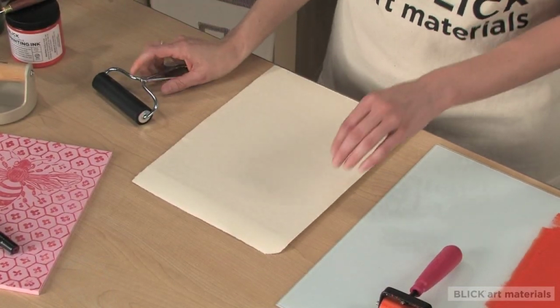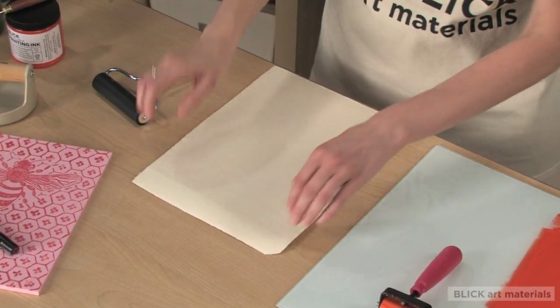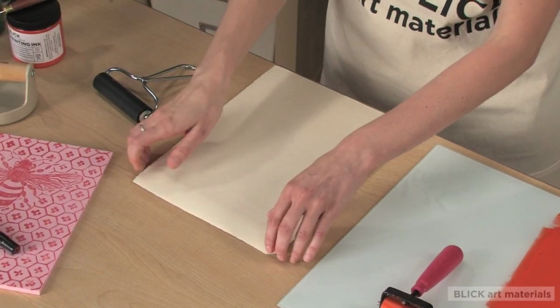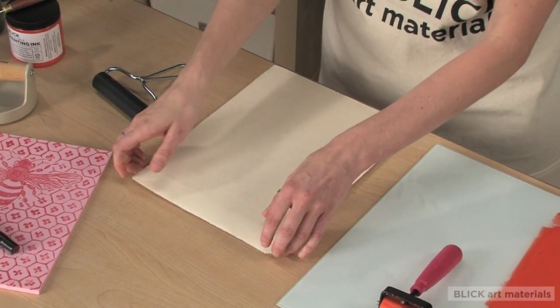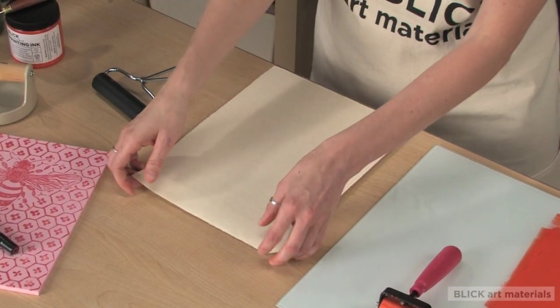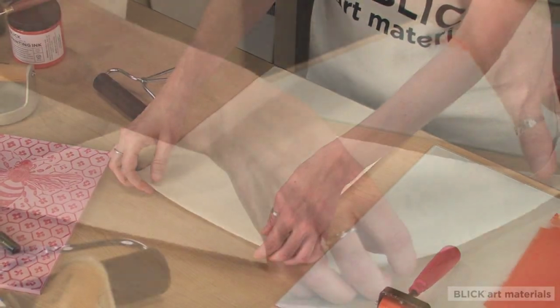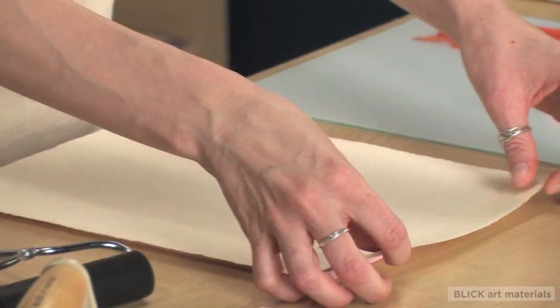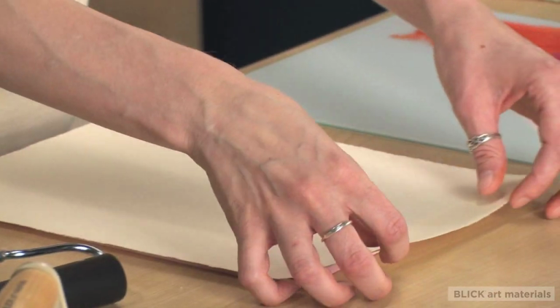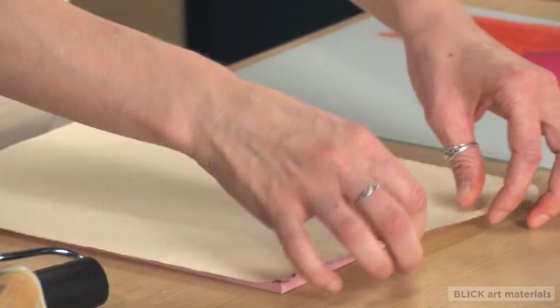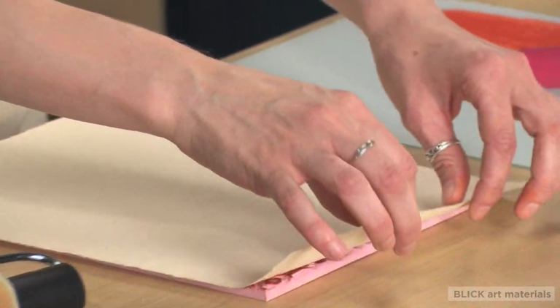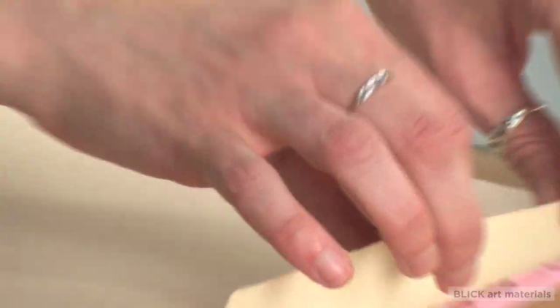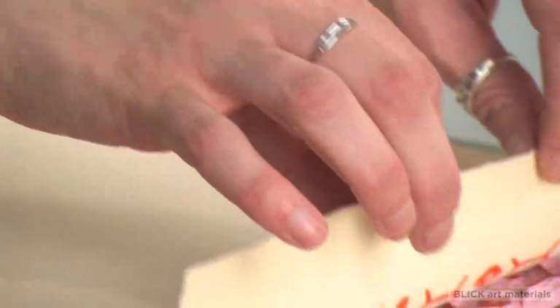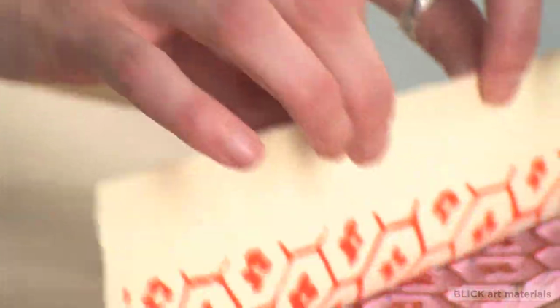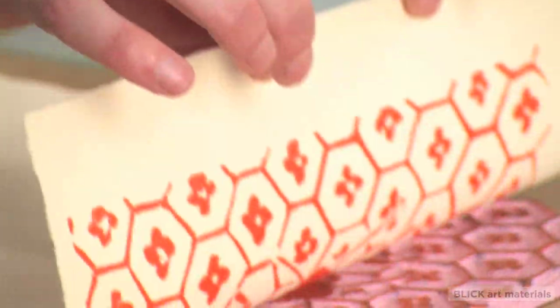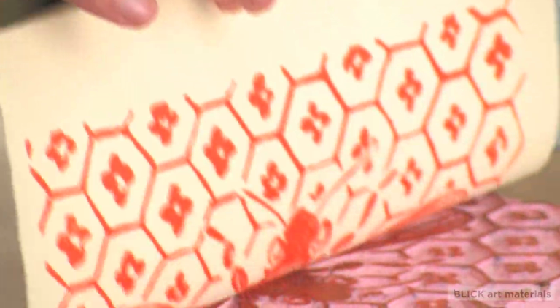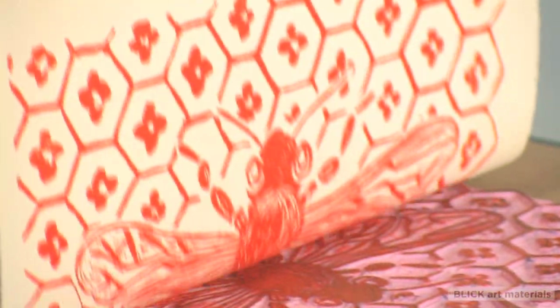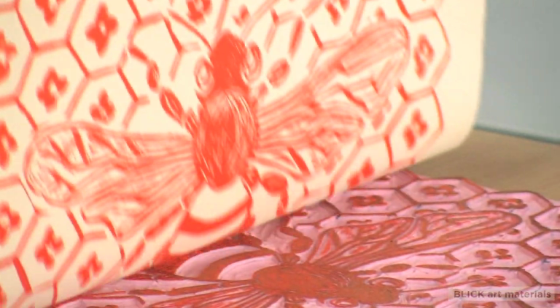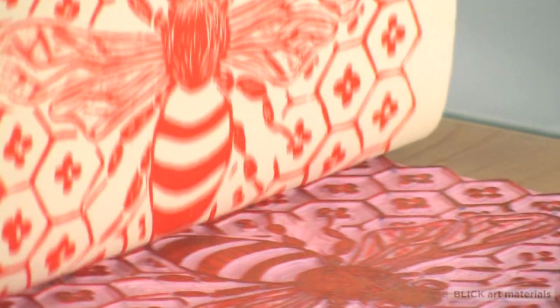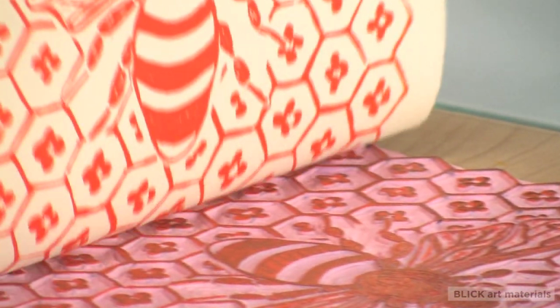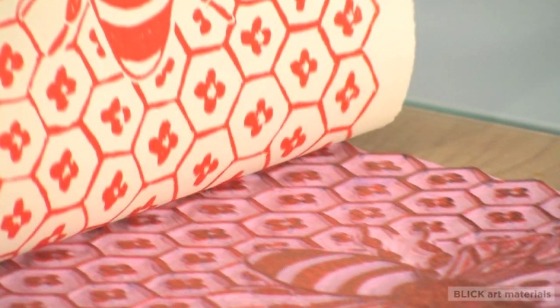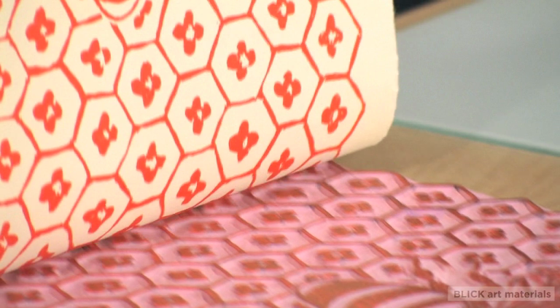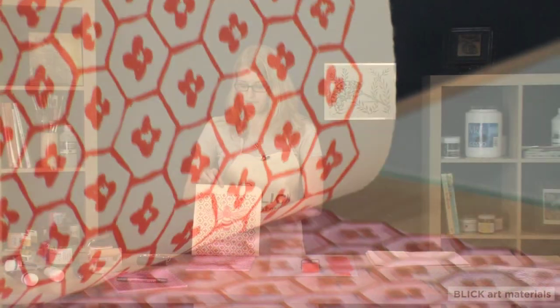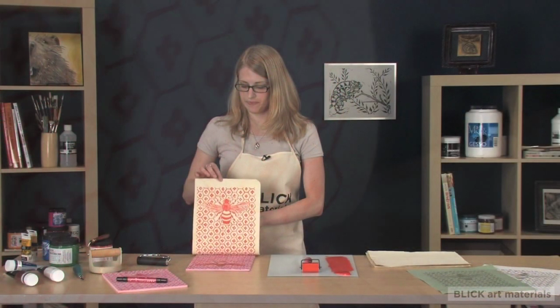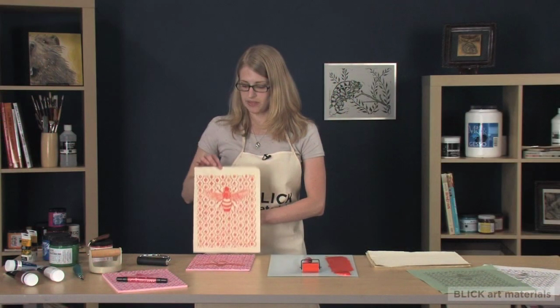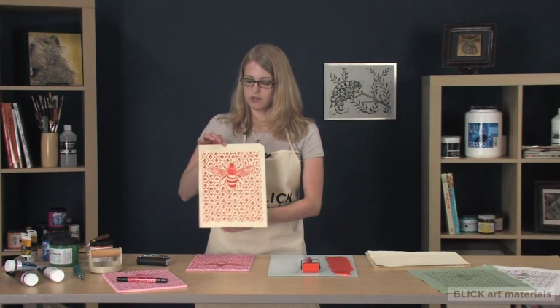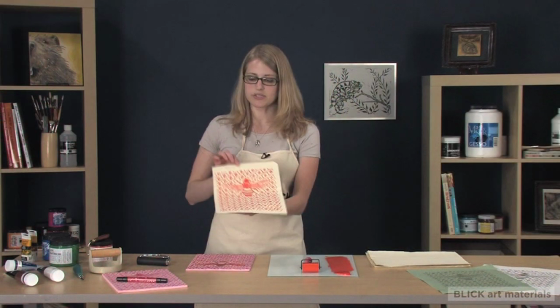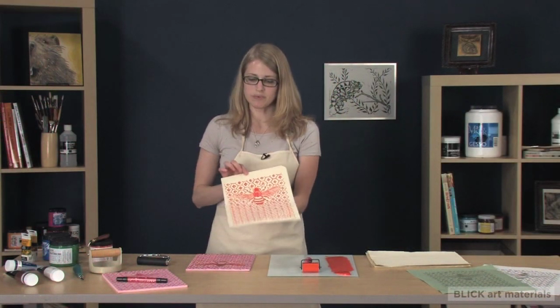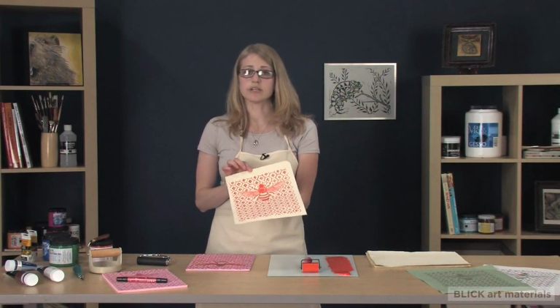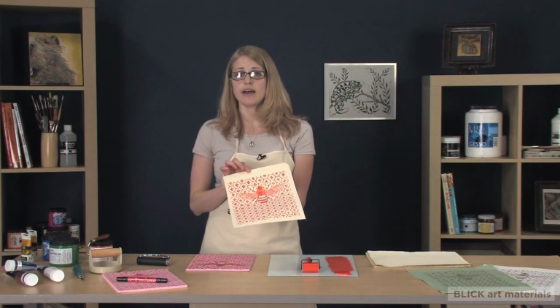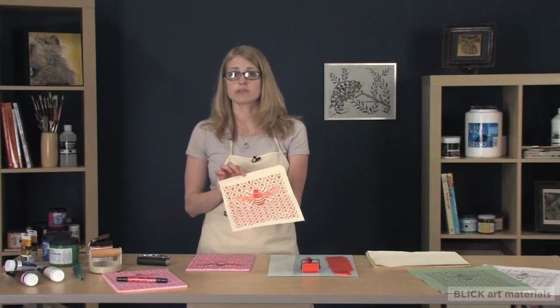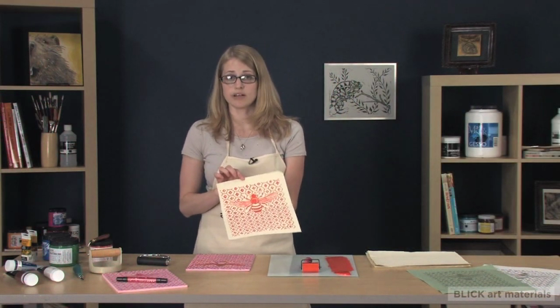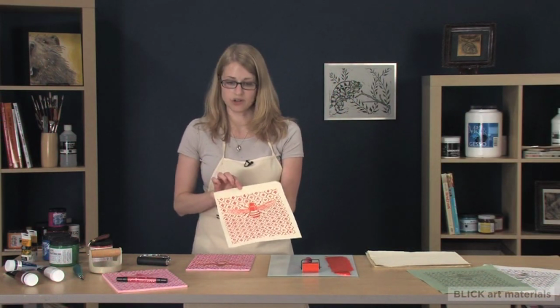Once you're done rolling, pull the short end of the print slowly and gently until the paper is released from the block. Once it's up, you can either hang it or lay it flat to dry.